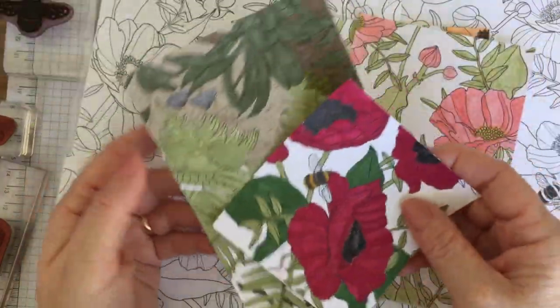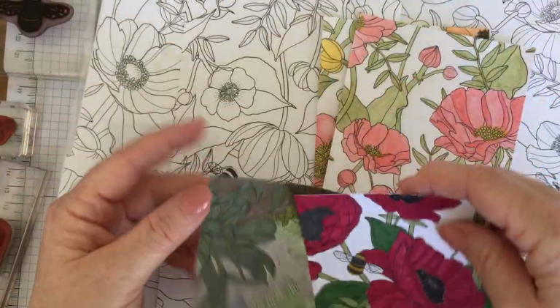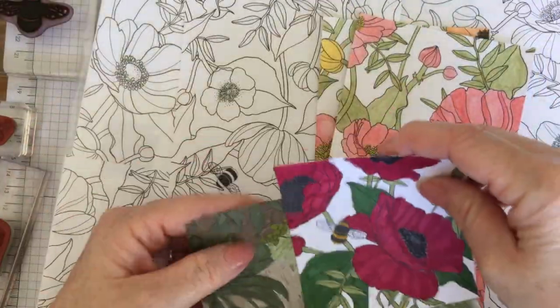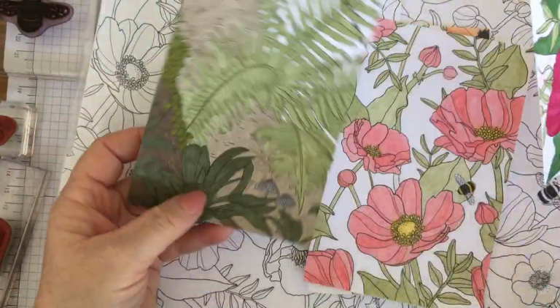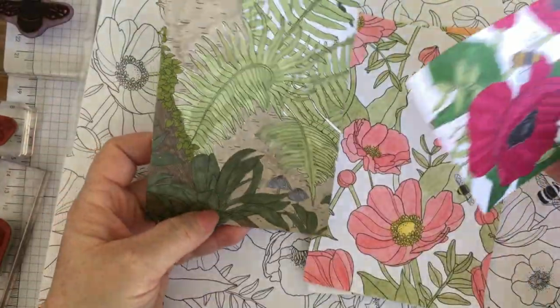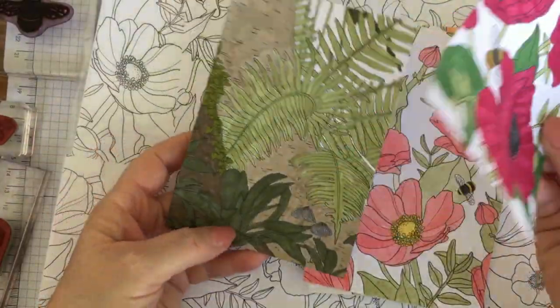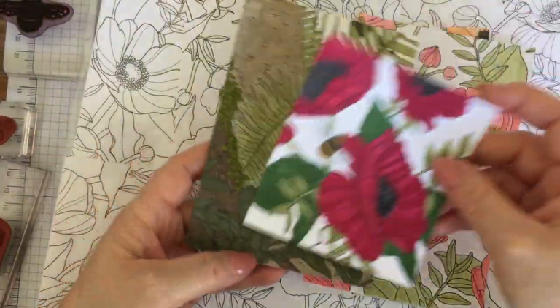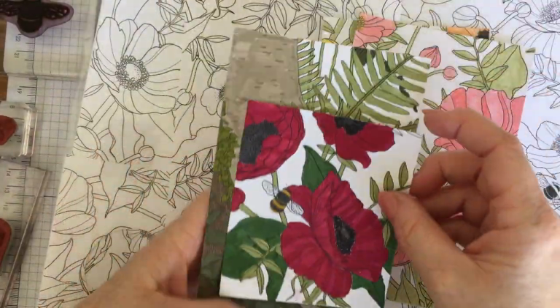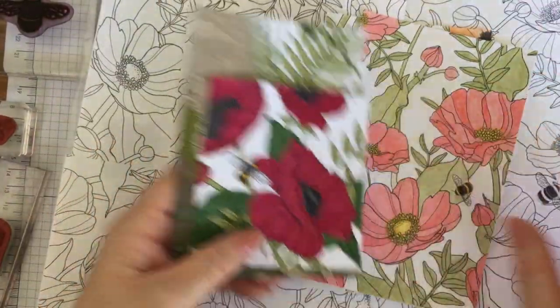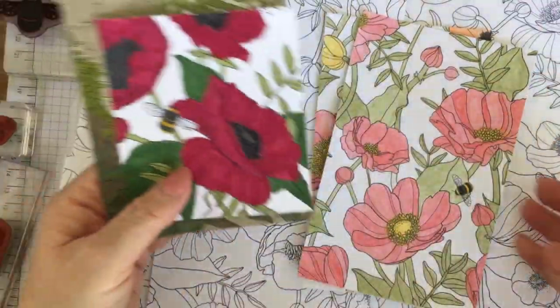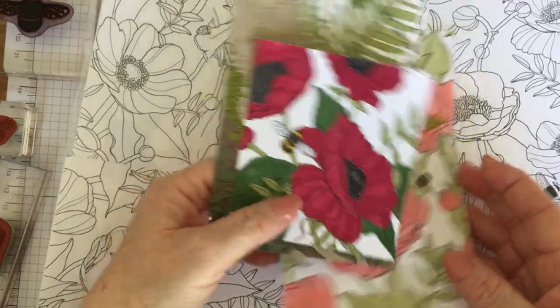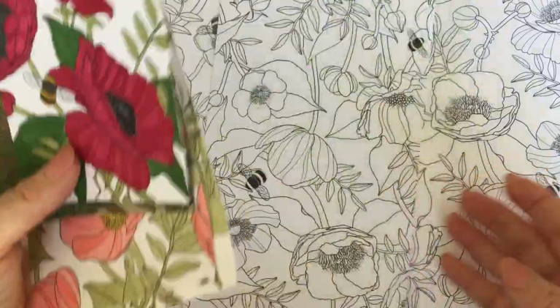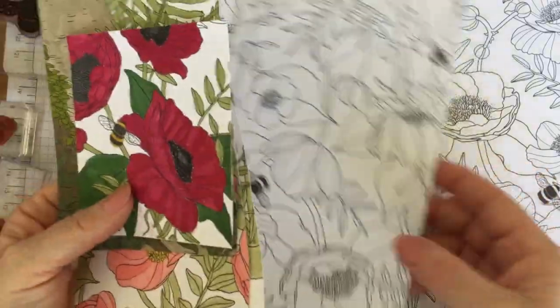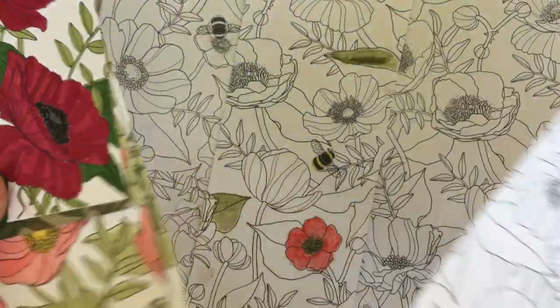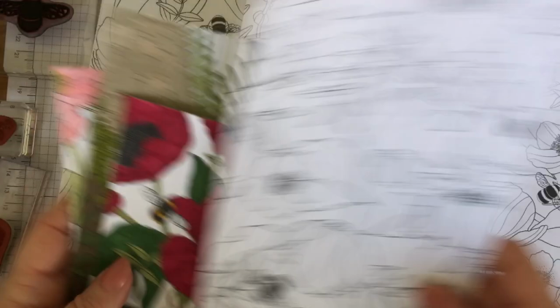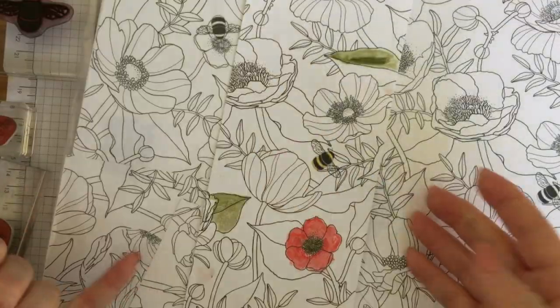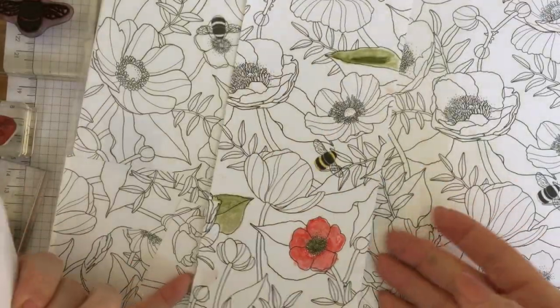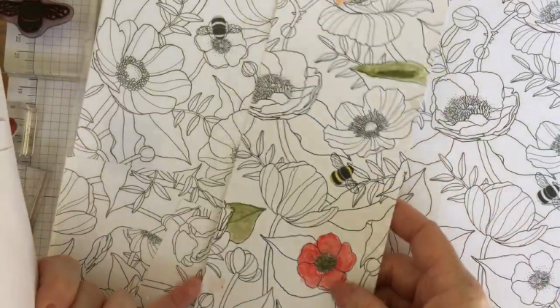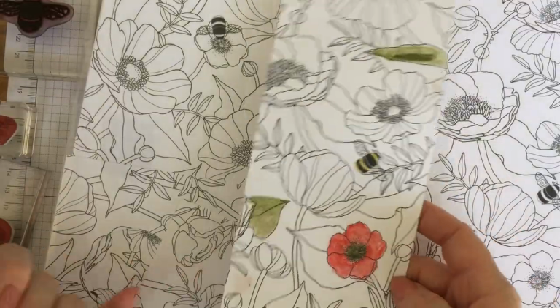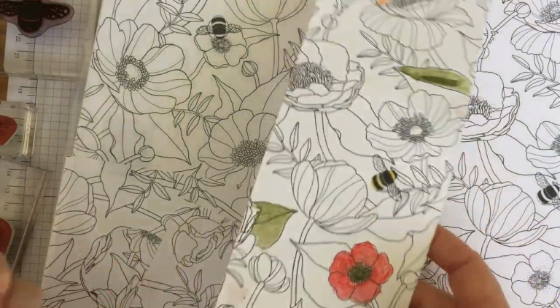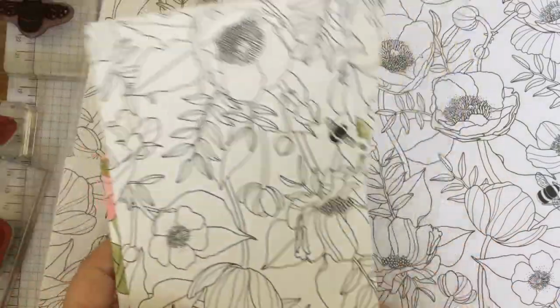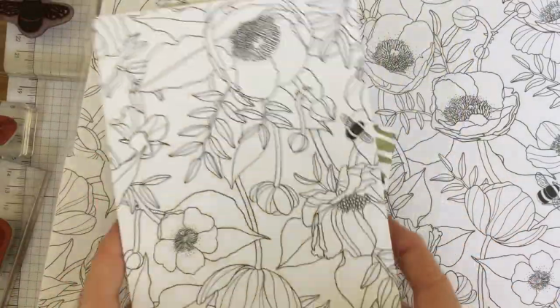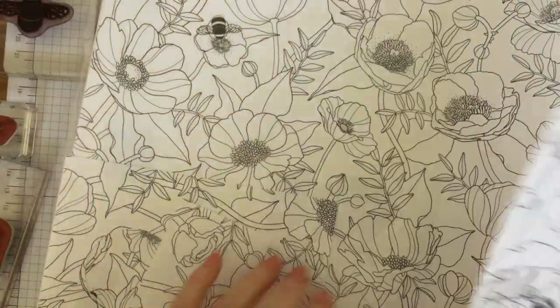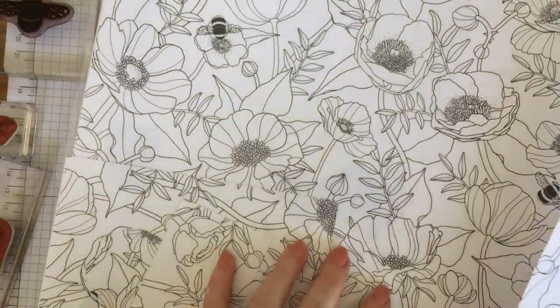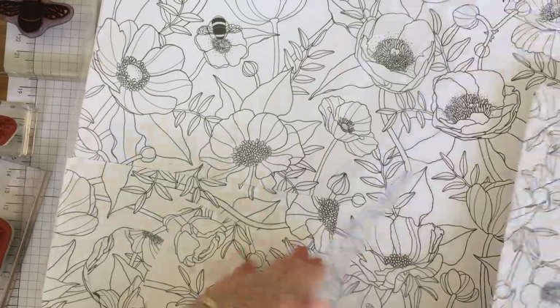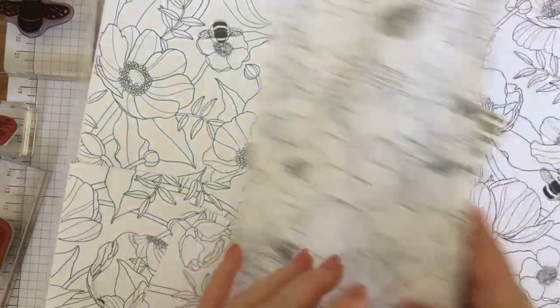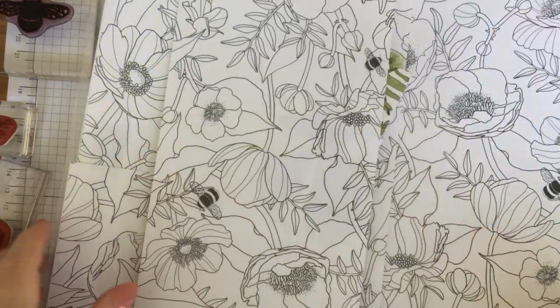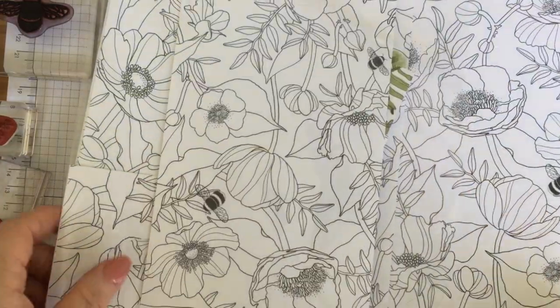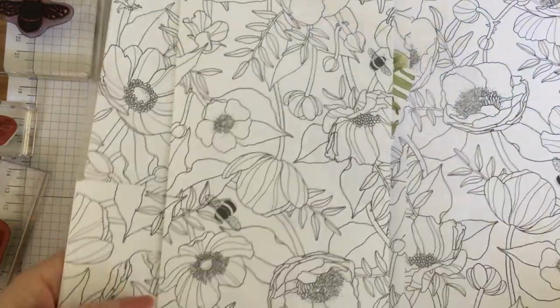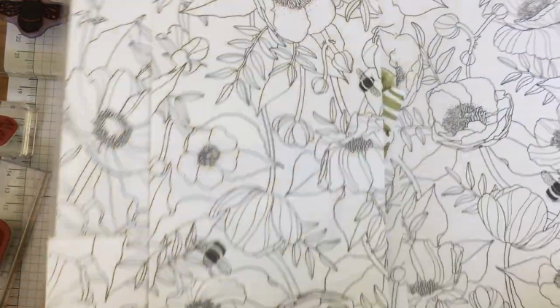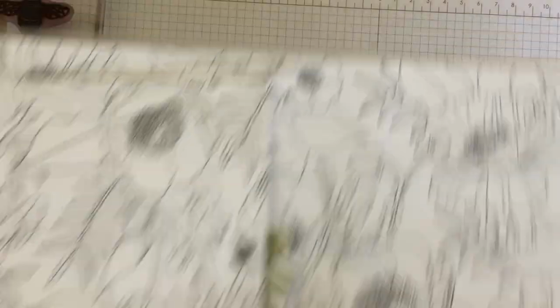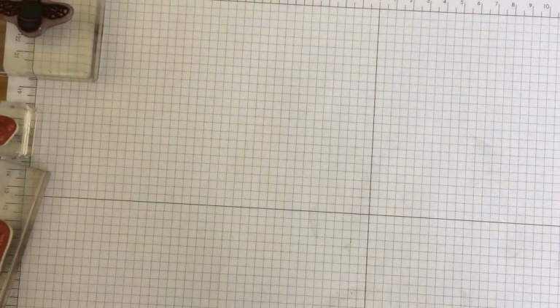I've also tried it with the markers, the Stampin' Write markers. My little boy has been playing with it too and he had fun with them. So I'm going to show you how to make a really quick card using these.